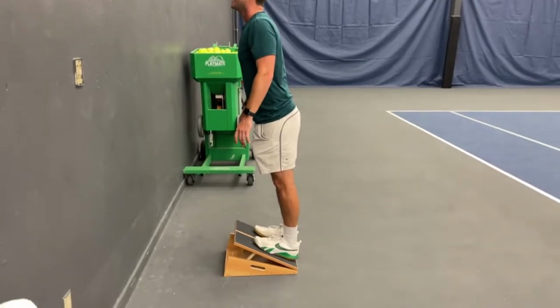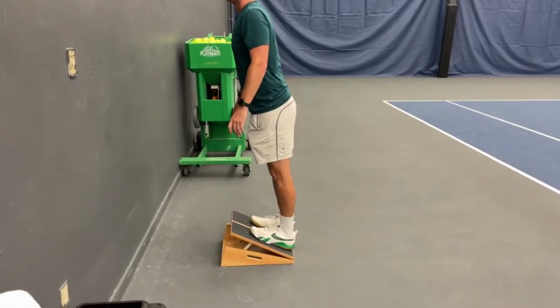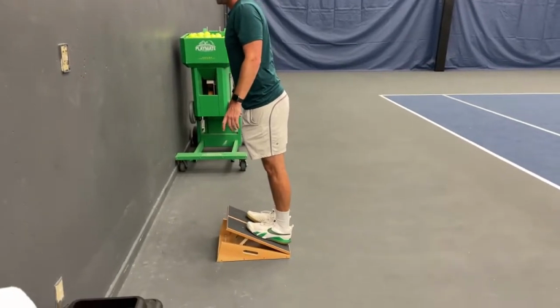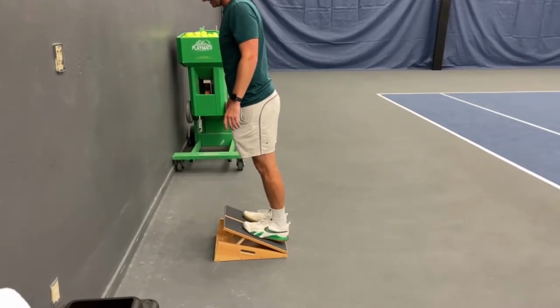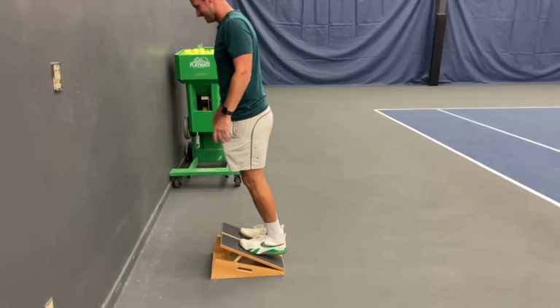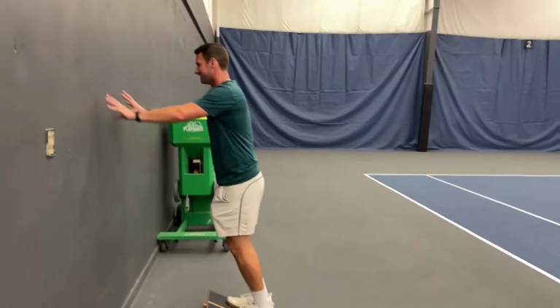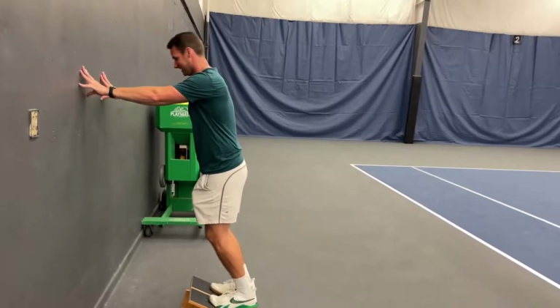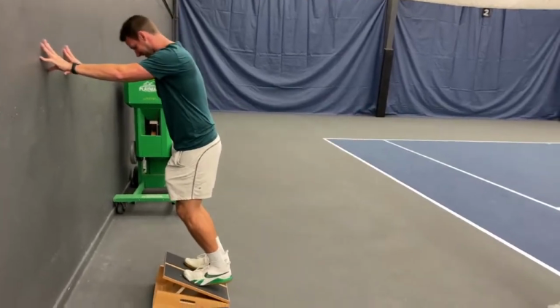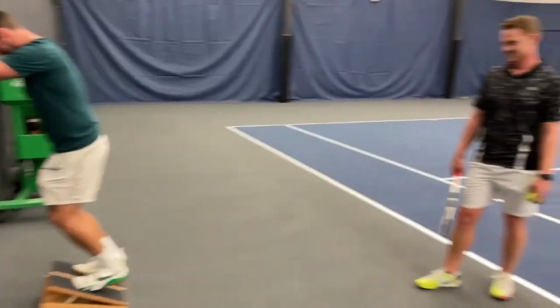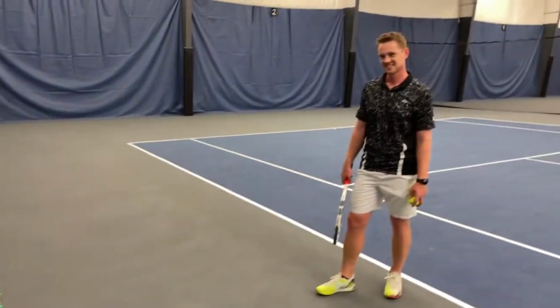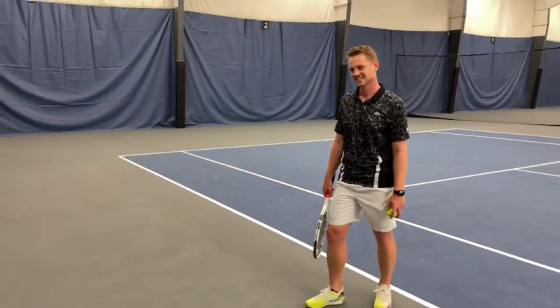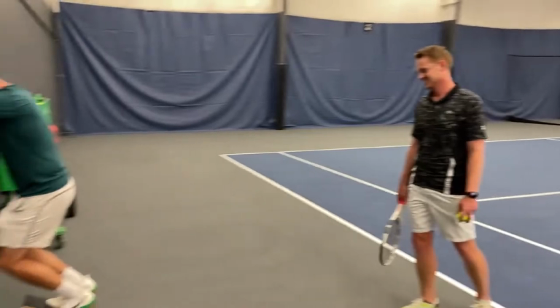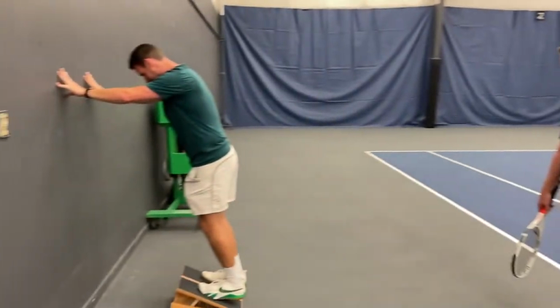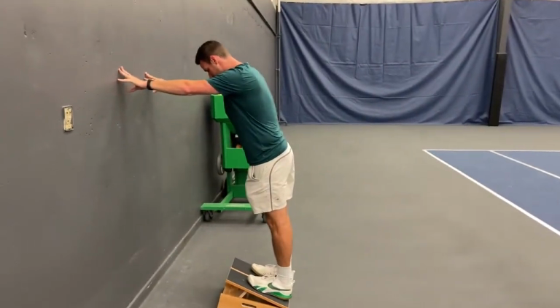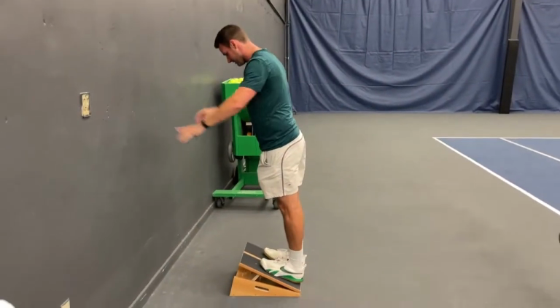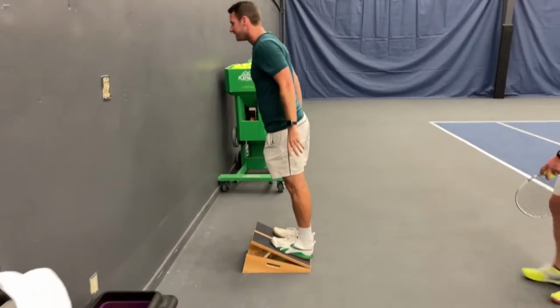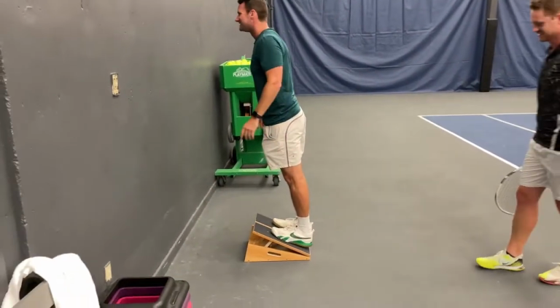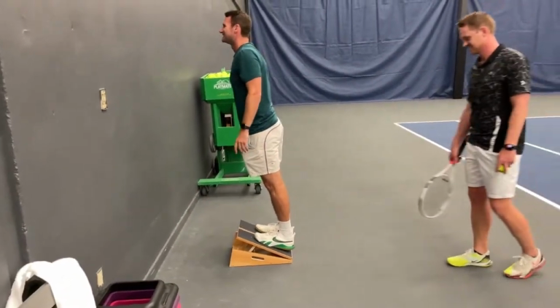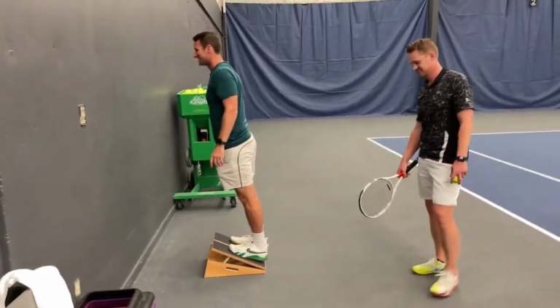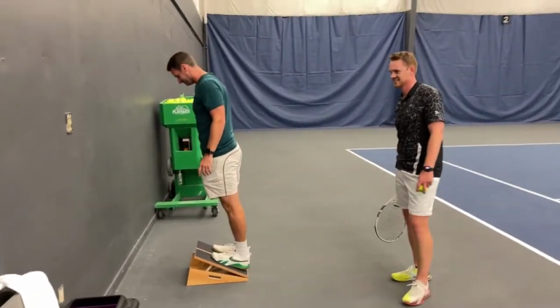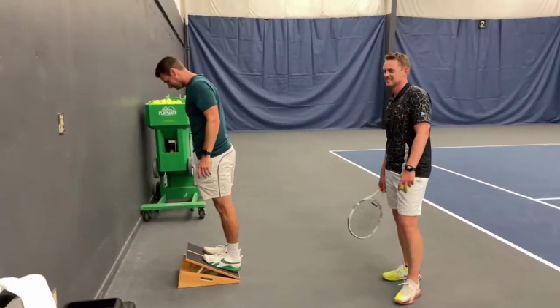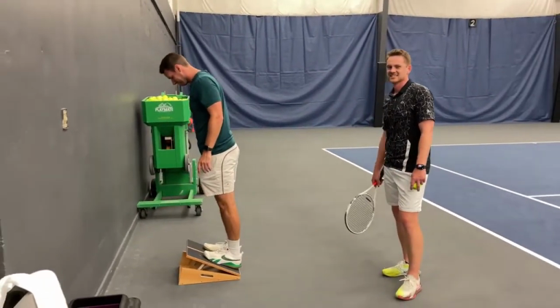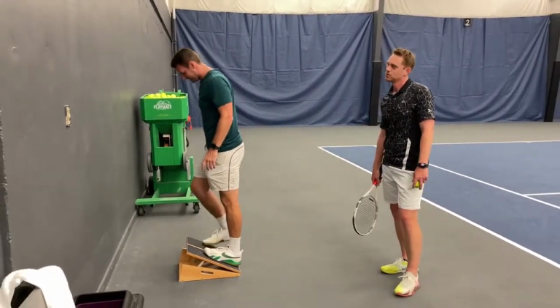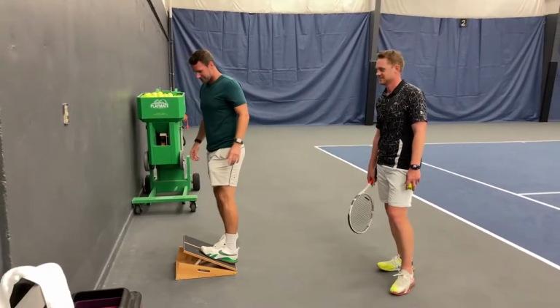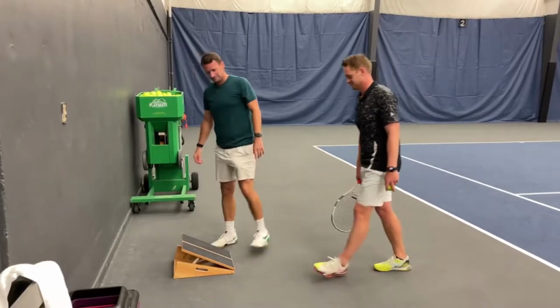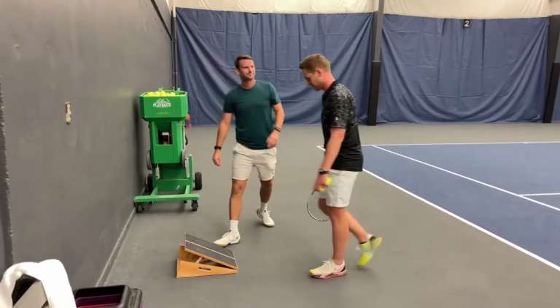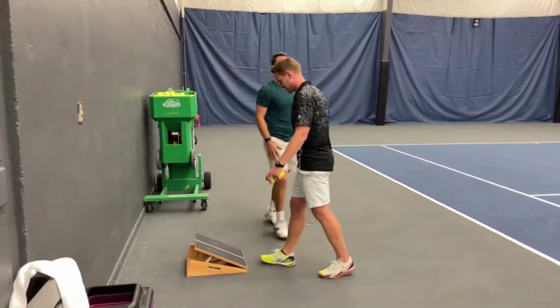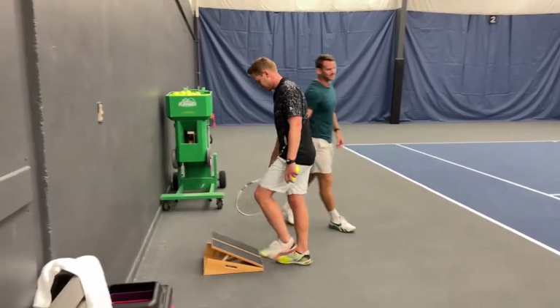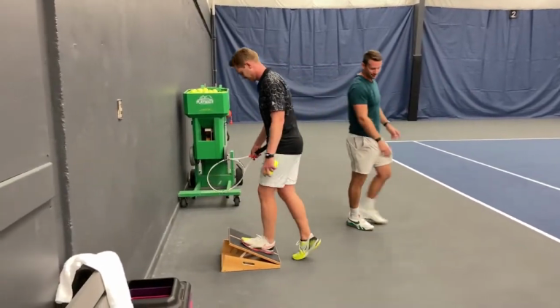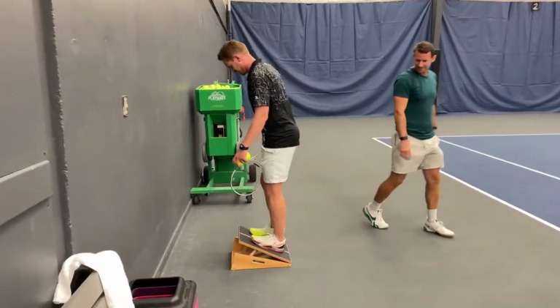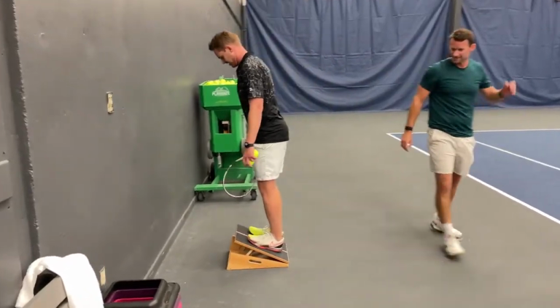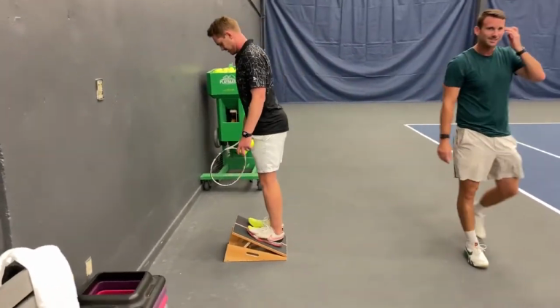We used this in between our bricks here, grinding some tennis. All the legends are out today — college players, coaches — working on ankle mobility.